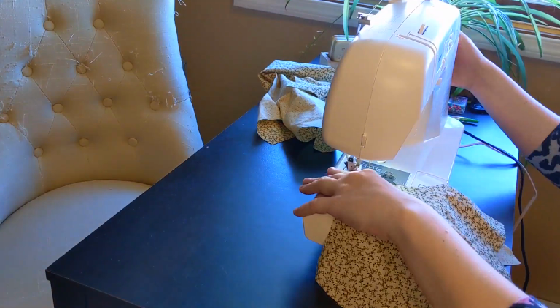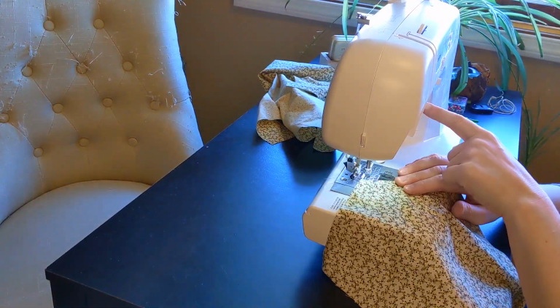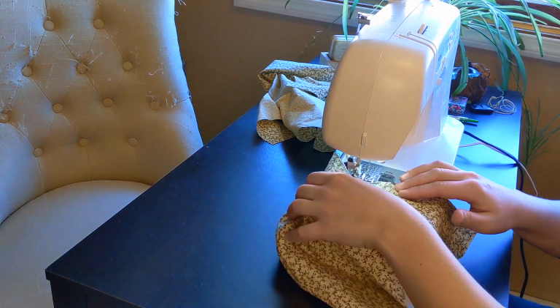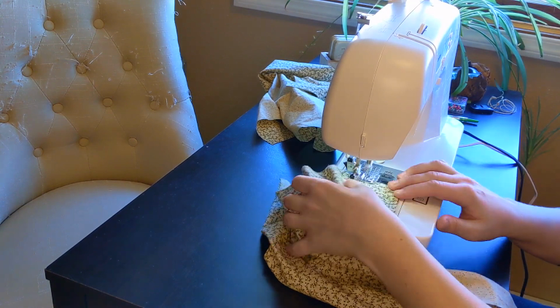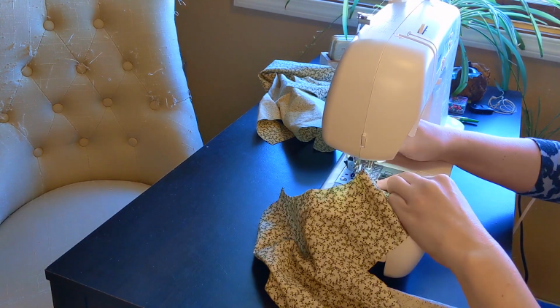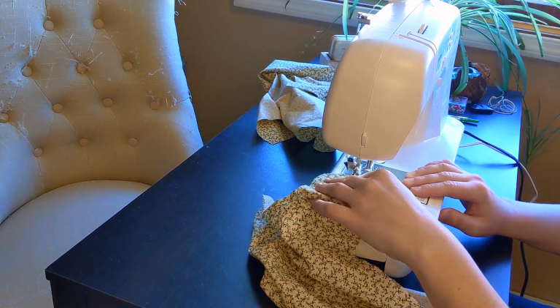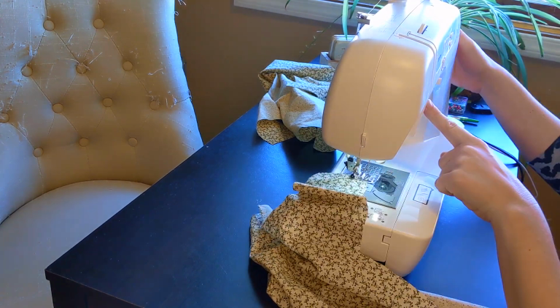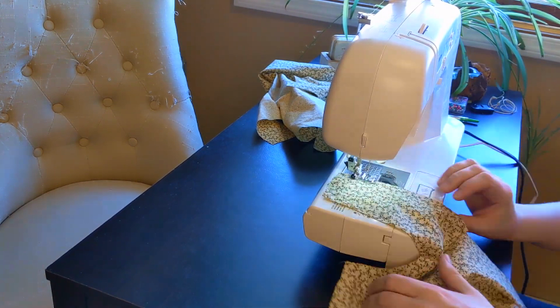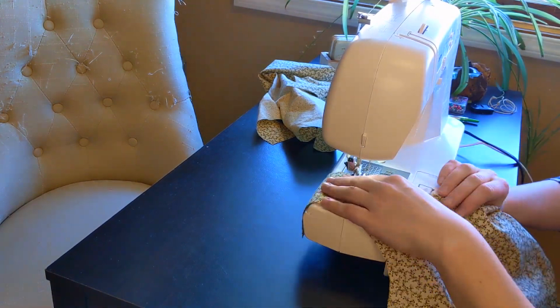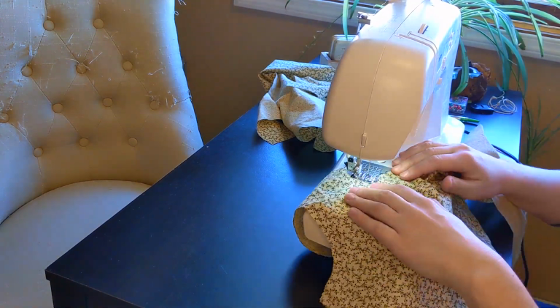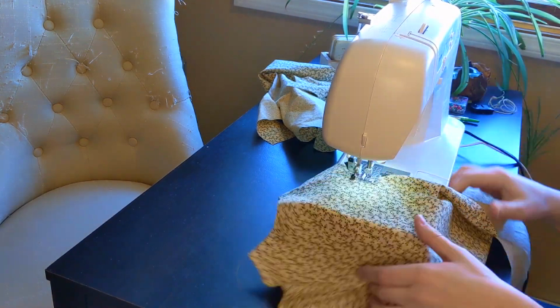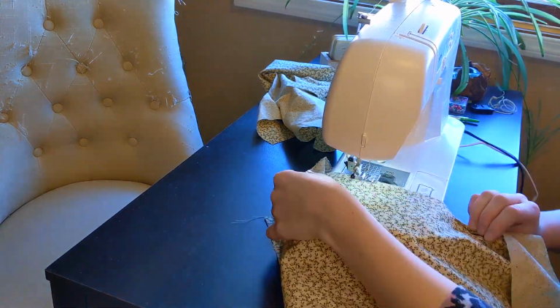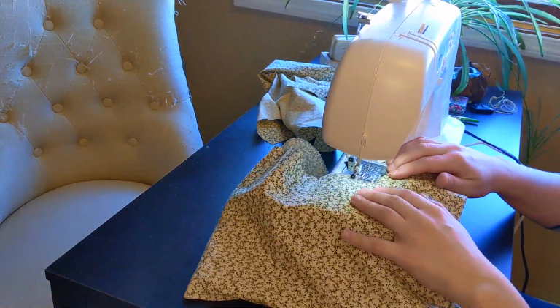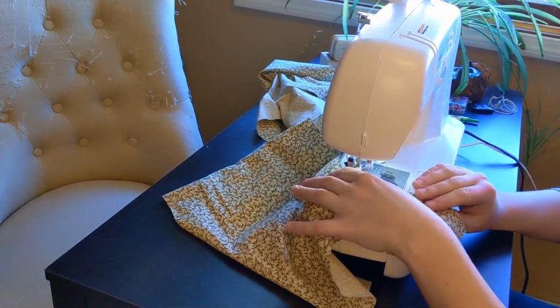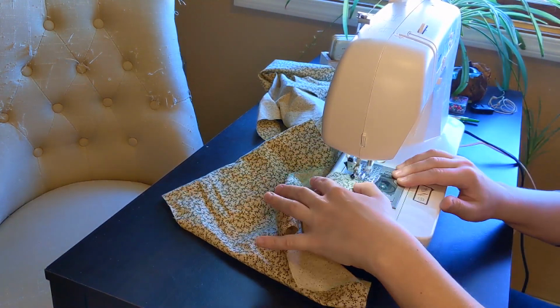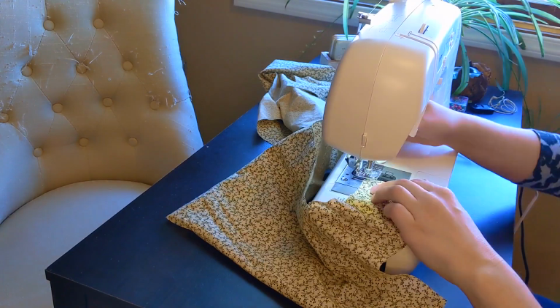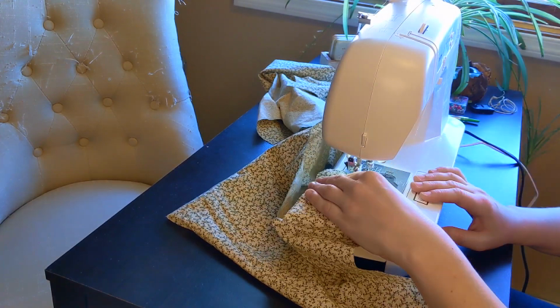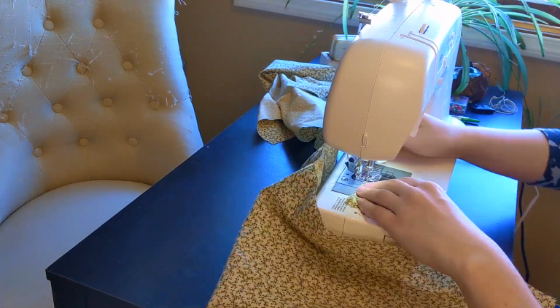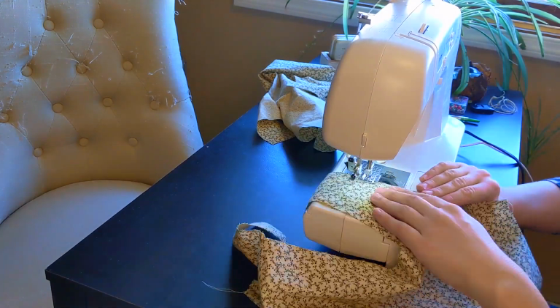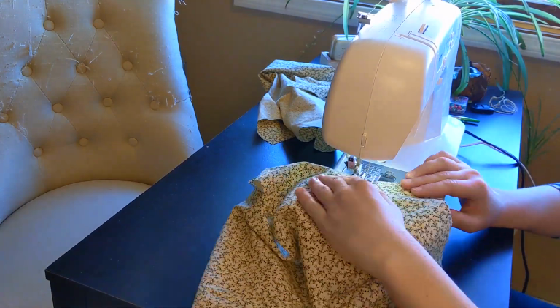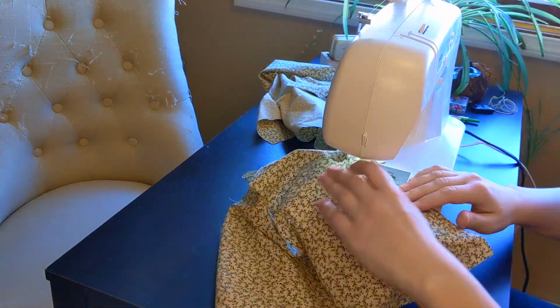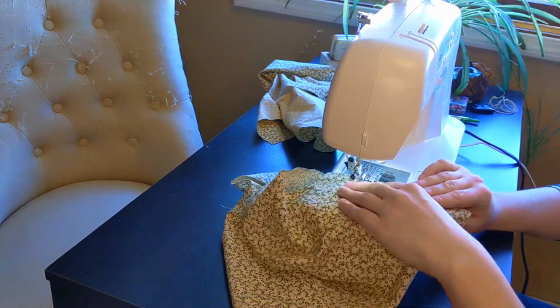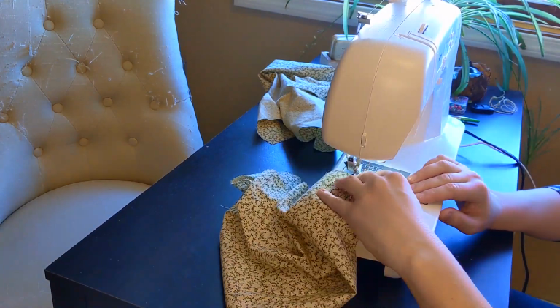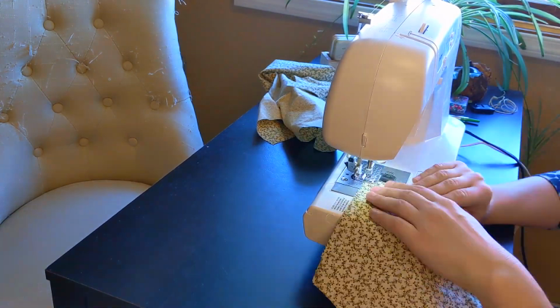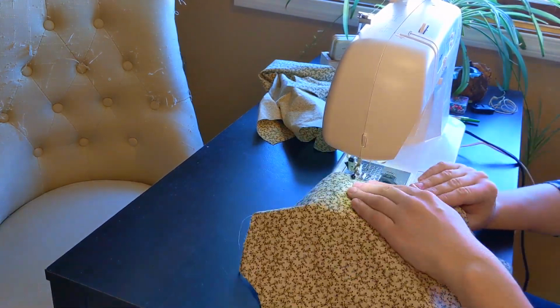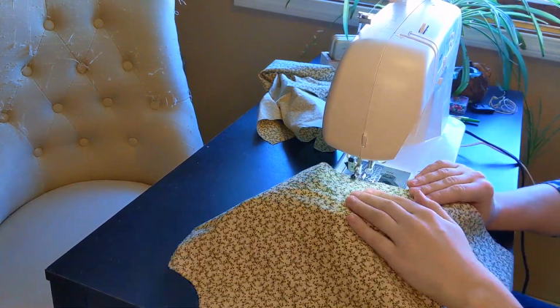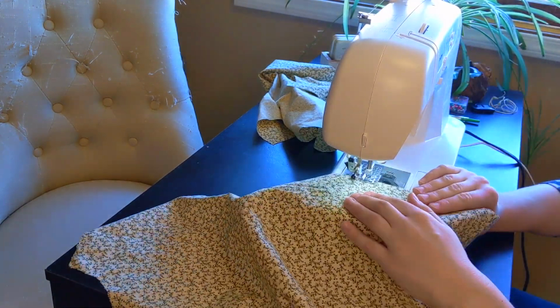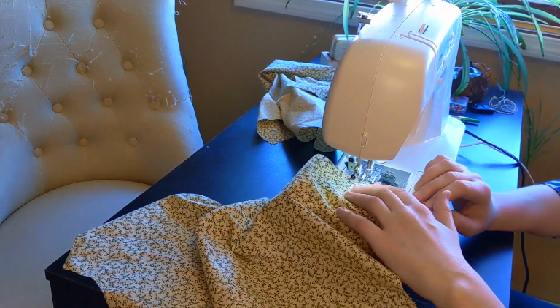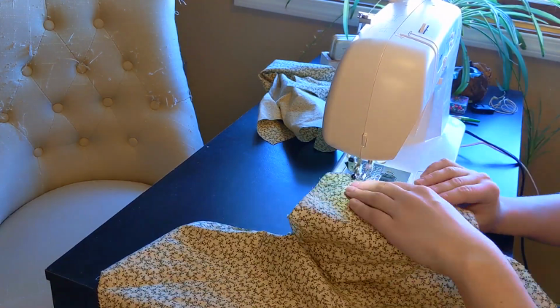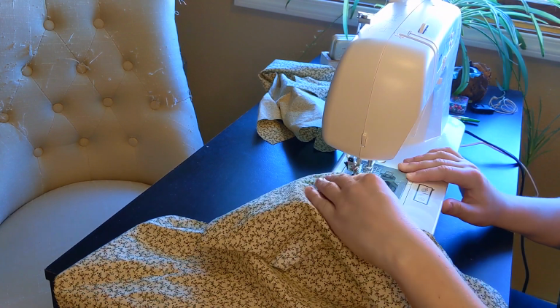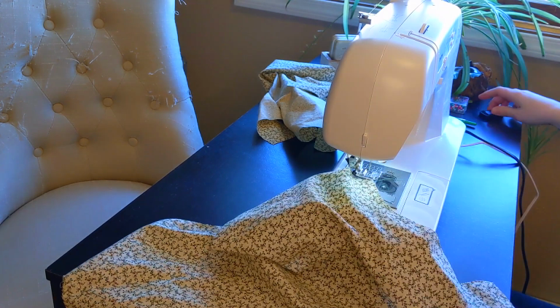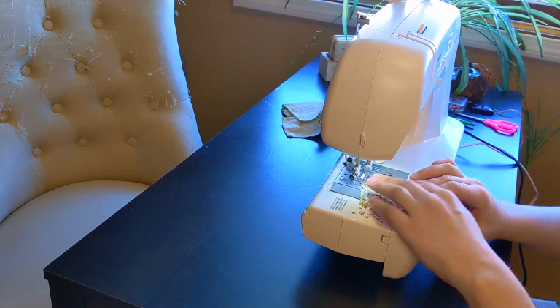One of the most time-consuming parts of any project: serging the fabric edges. I serged all edges of the bodice pieces and the facings, then worked my way through portions of the skirt and the pocket pieces.